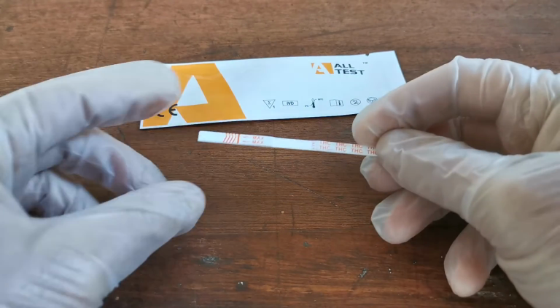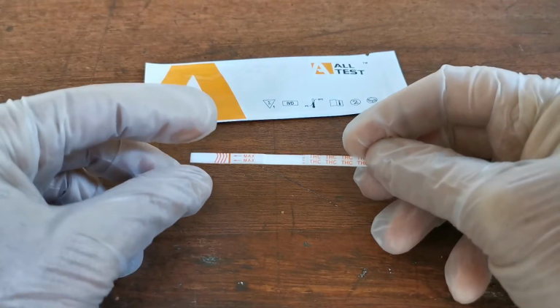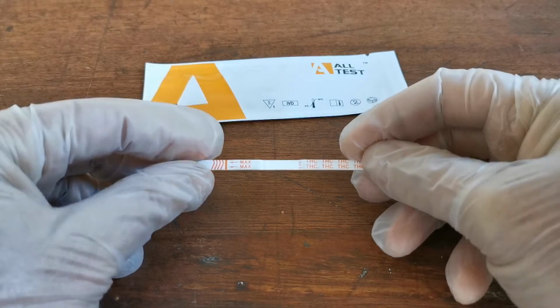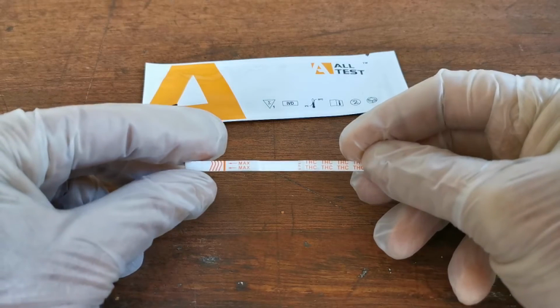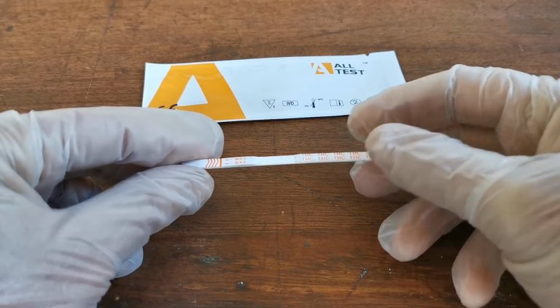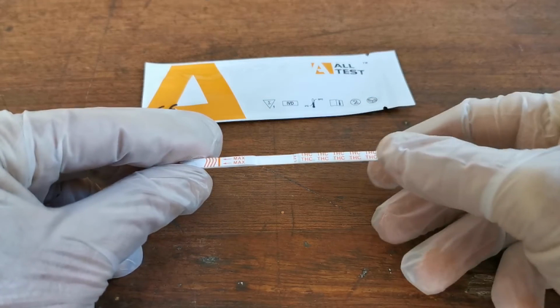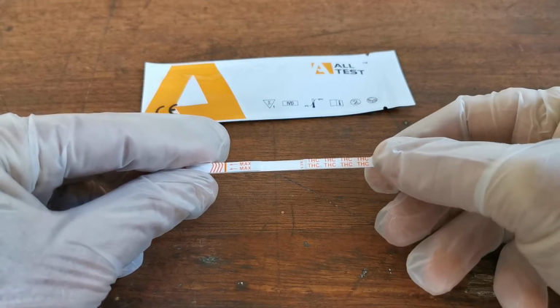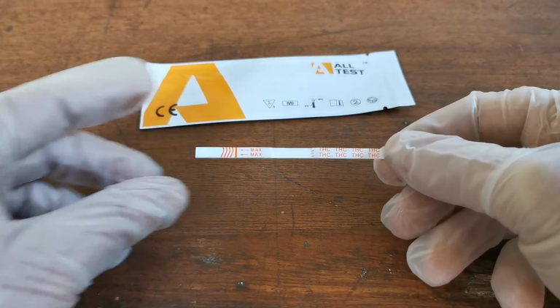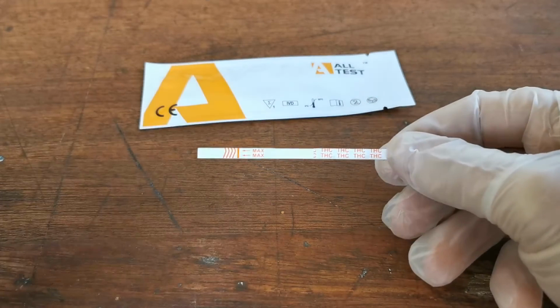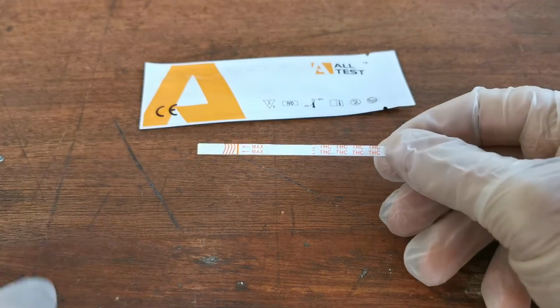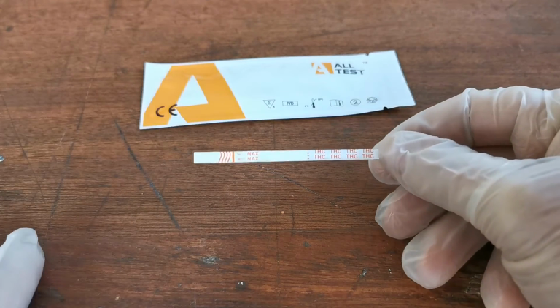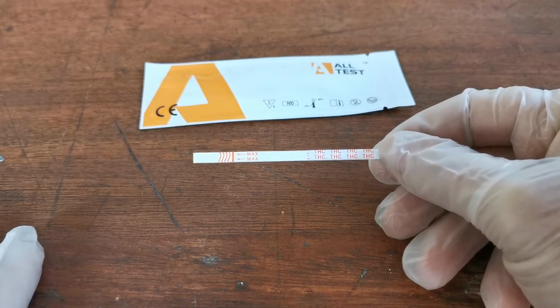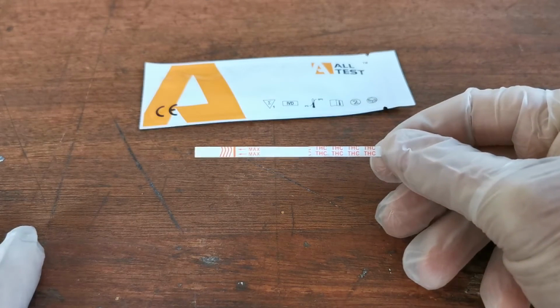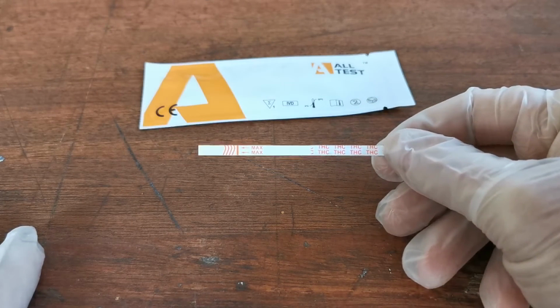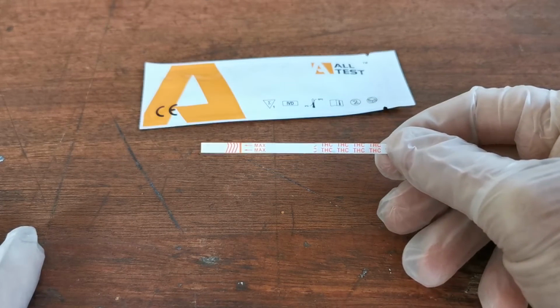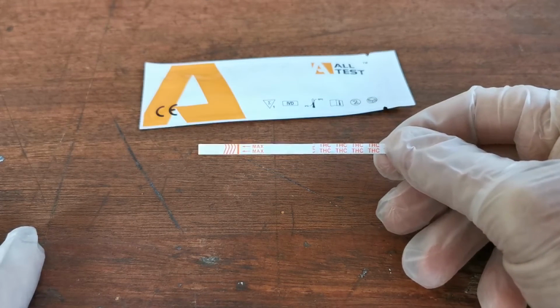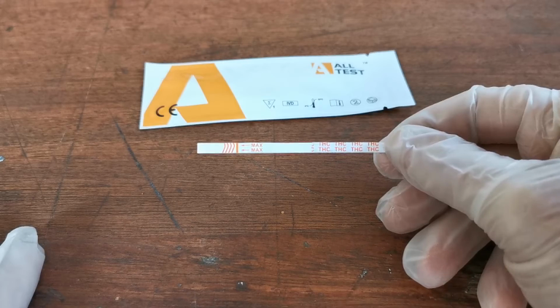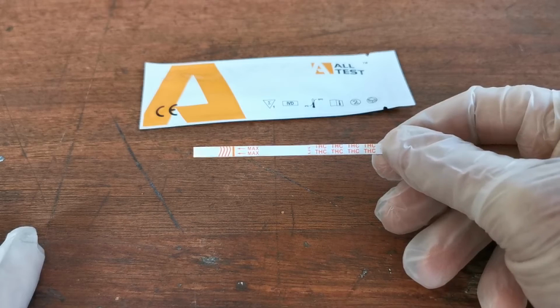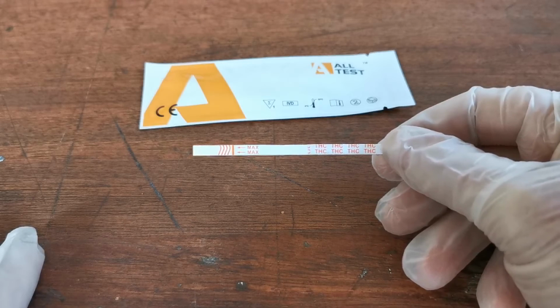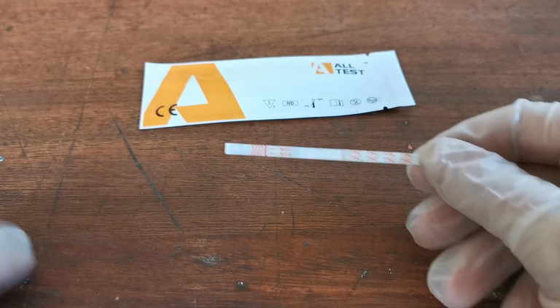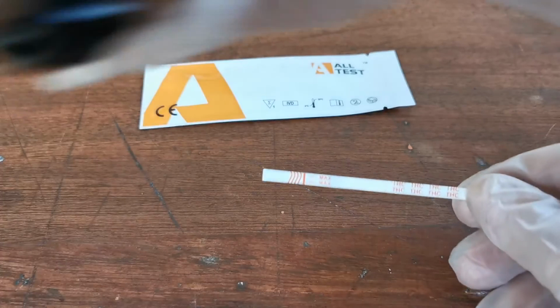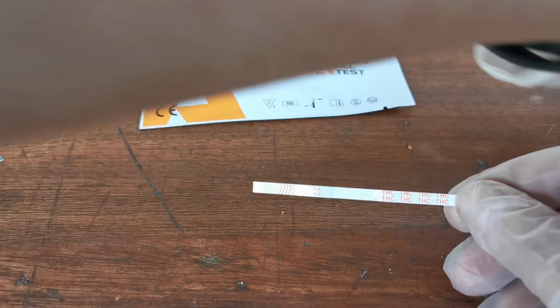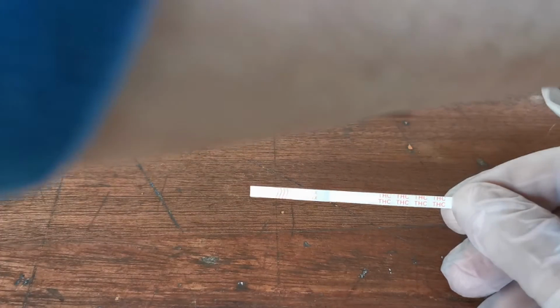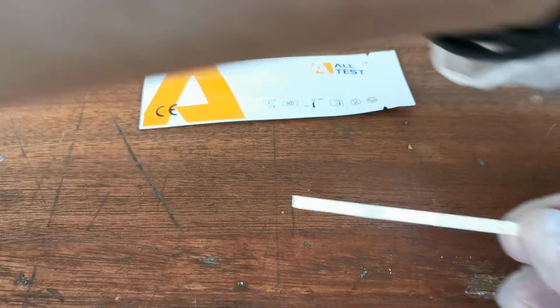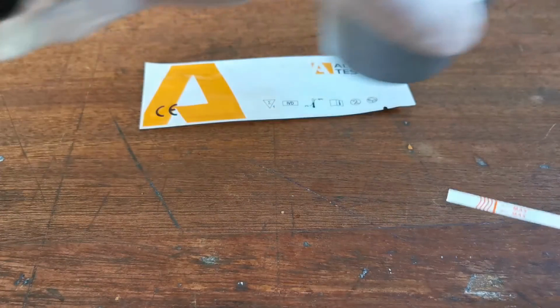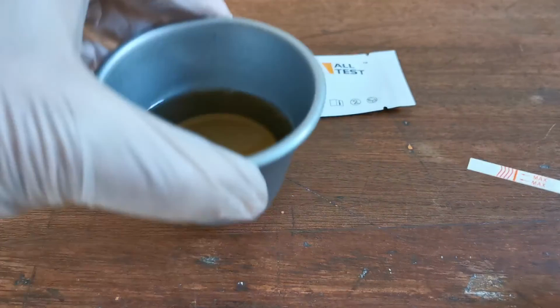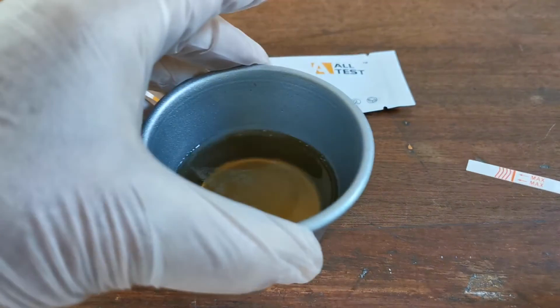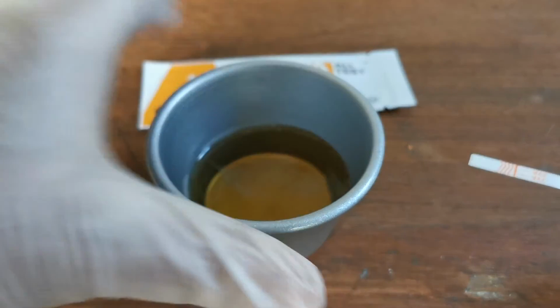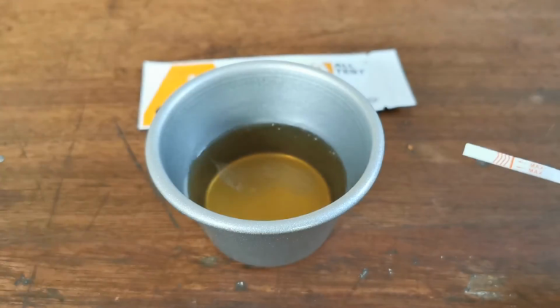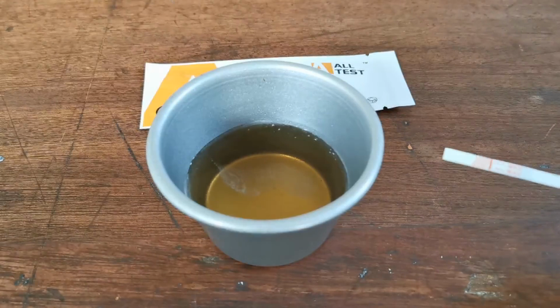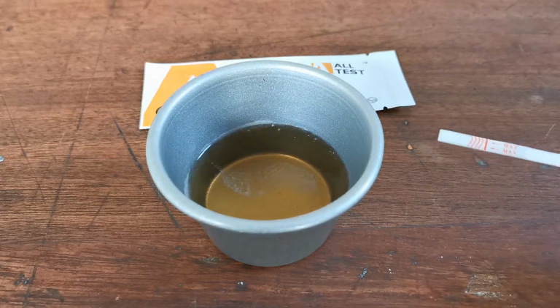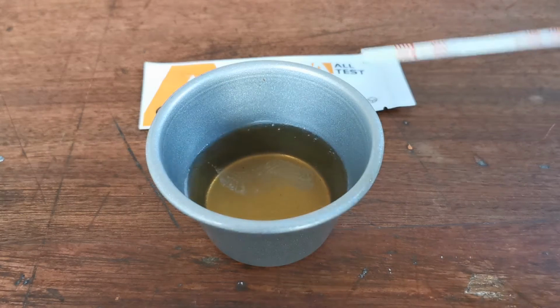Remove the test strip just before you're ready to perform the test, and do so on a fresh sample of urine that's been collected. We've got a synthetic urine here that we're going to use to demonstrate how to do that.